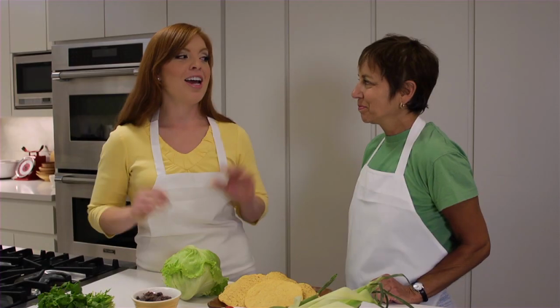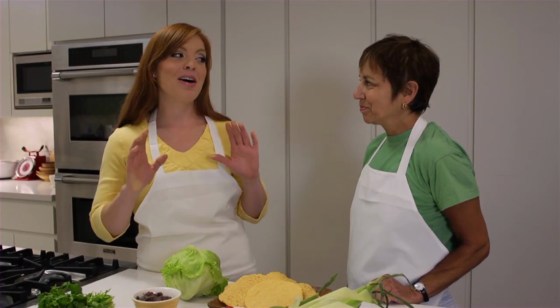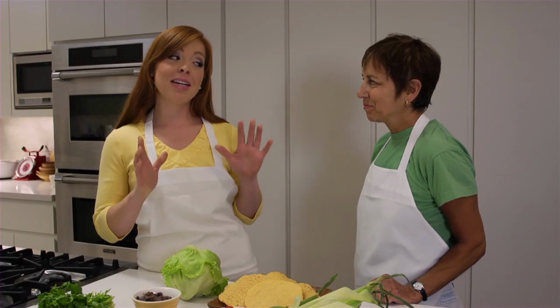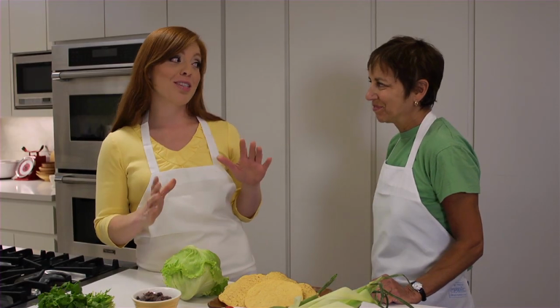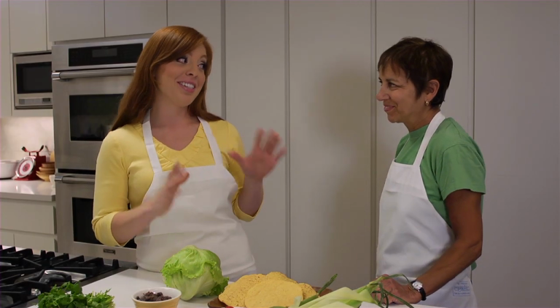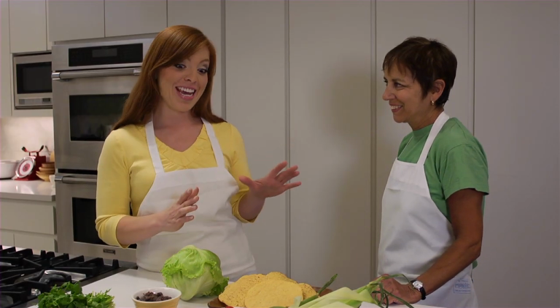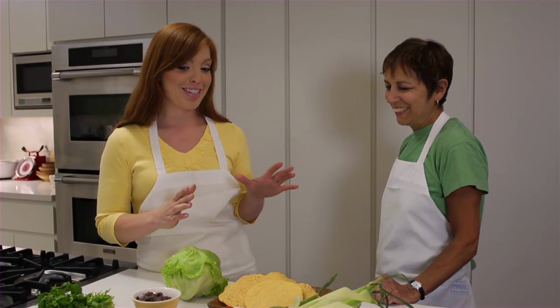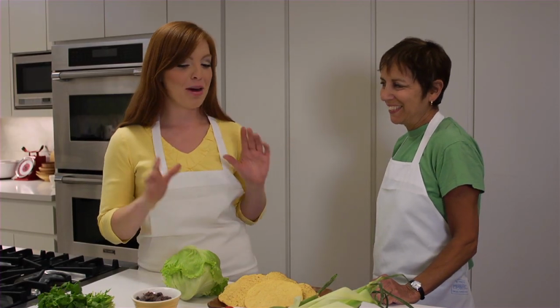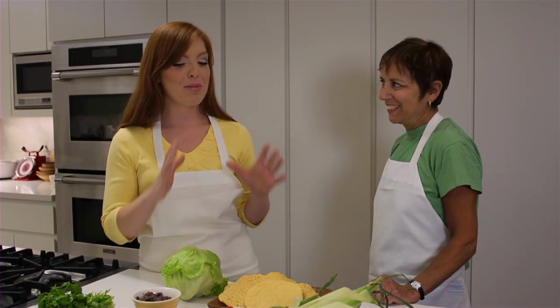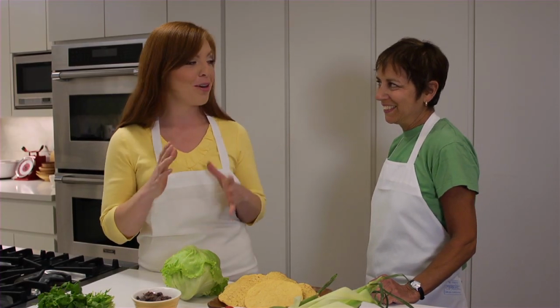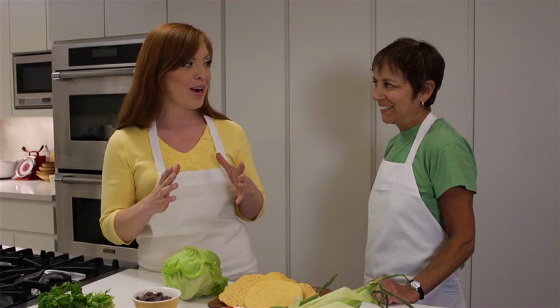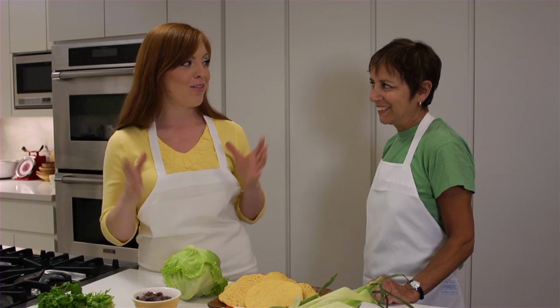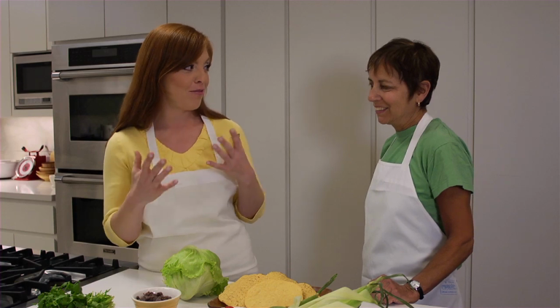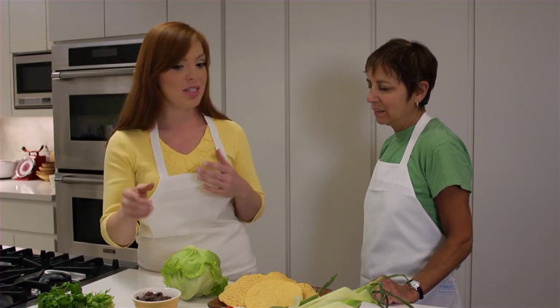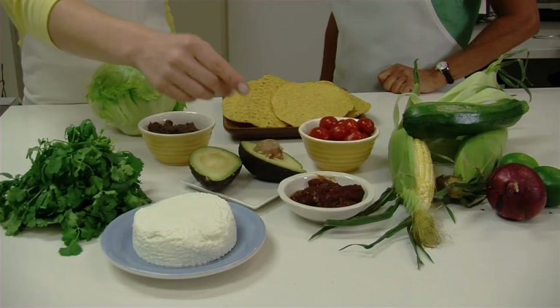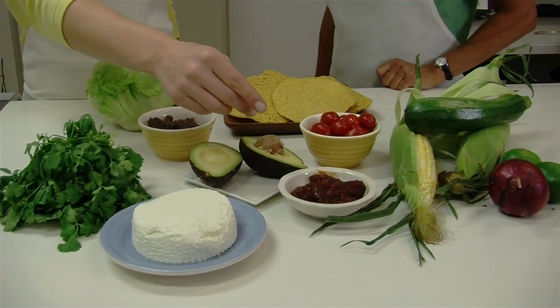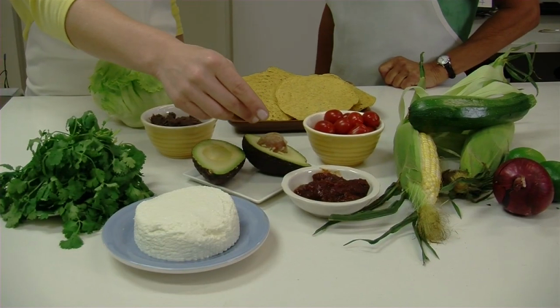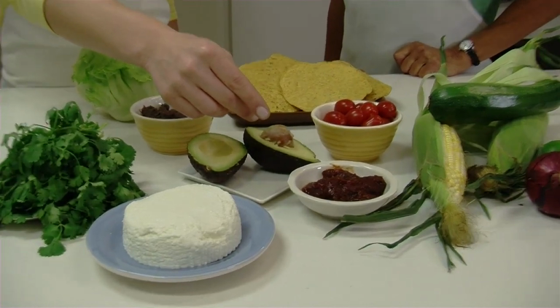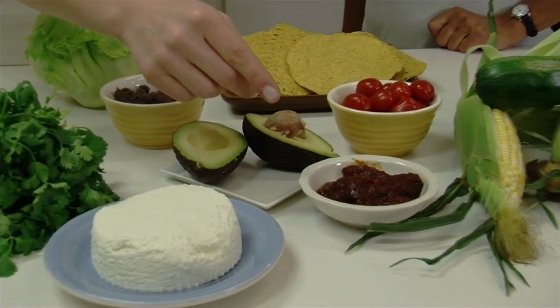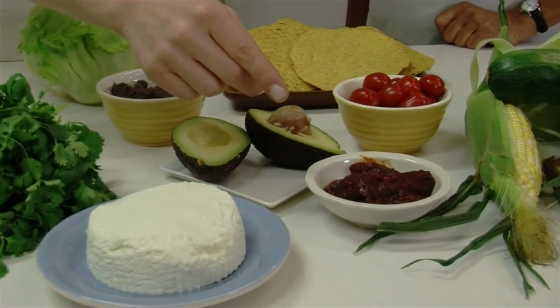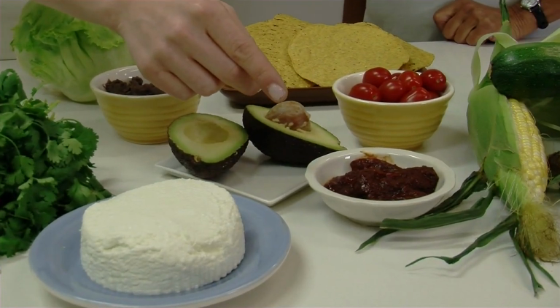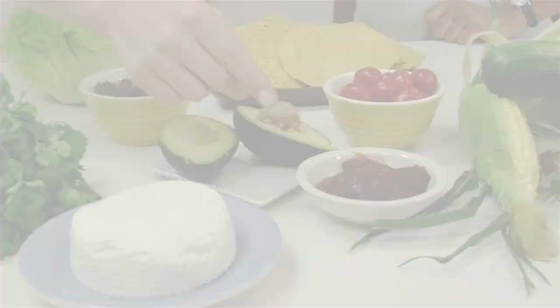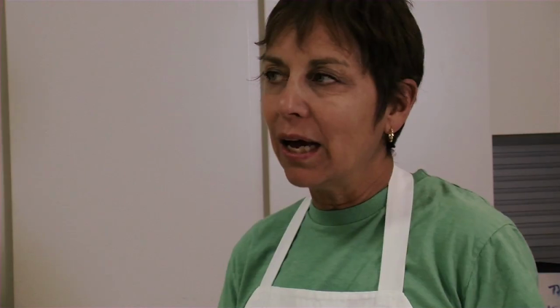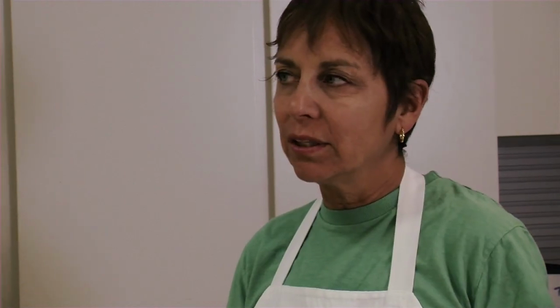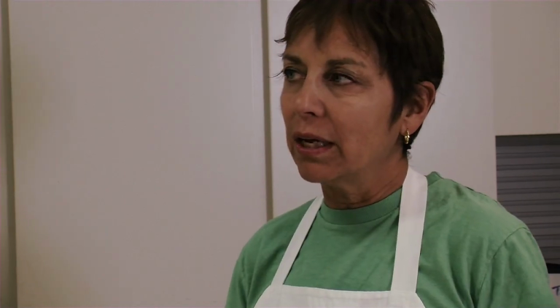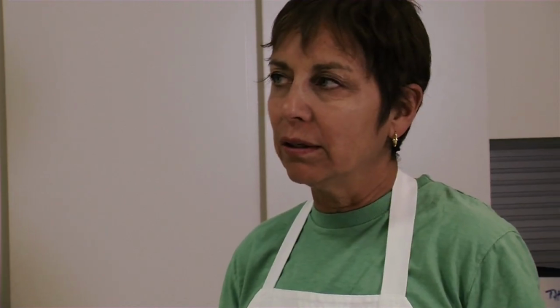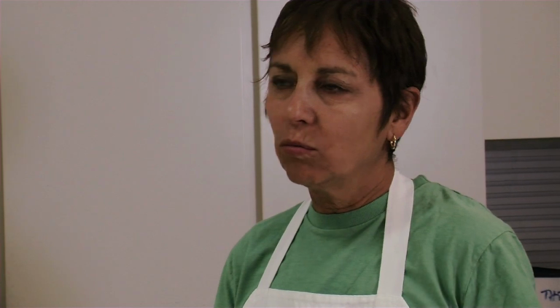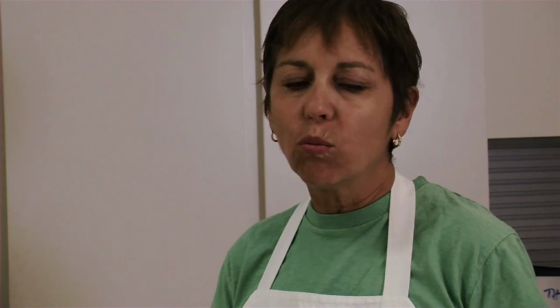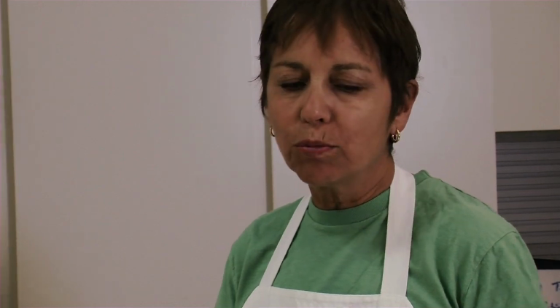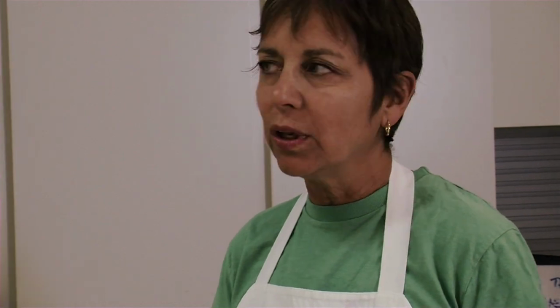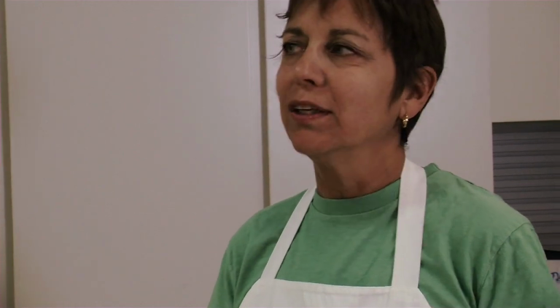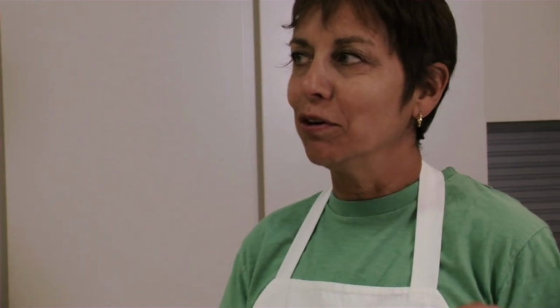Now, I'm Mexican so I could take the heat, but for people that are afraid of hot foods, is this spicy? It's very spicy, so you don't need a lot to give it a lot of heat. Like one chipotle is enough.